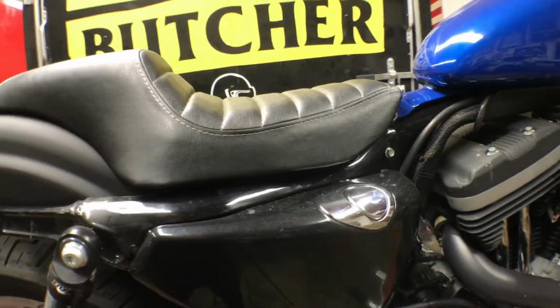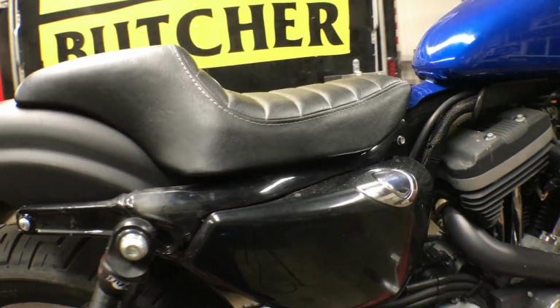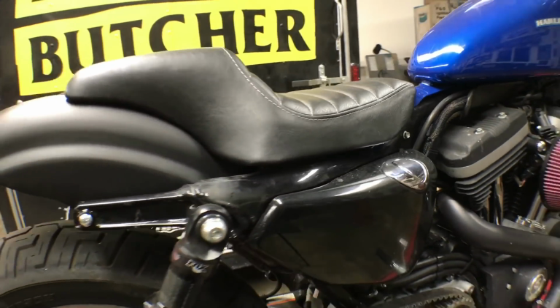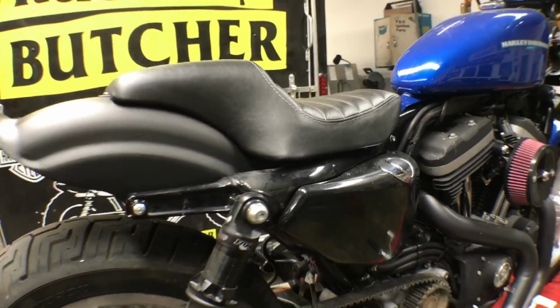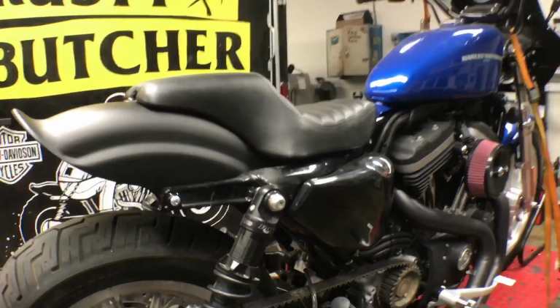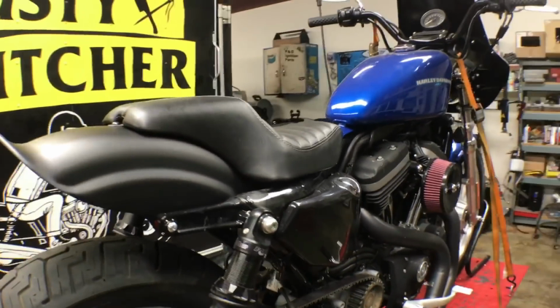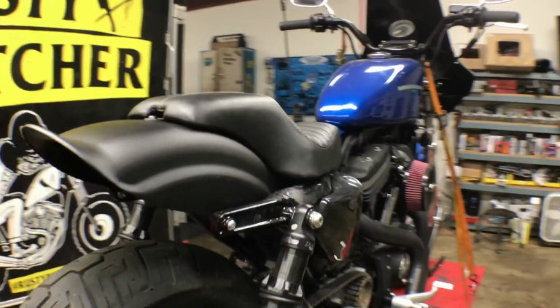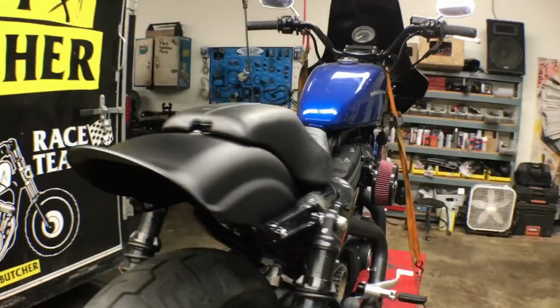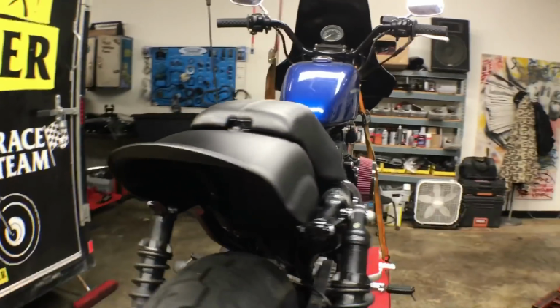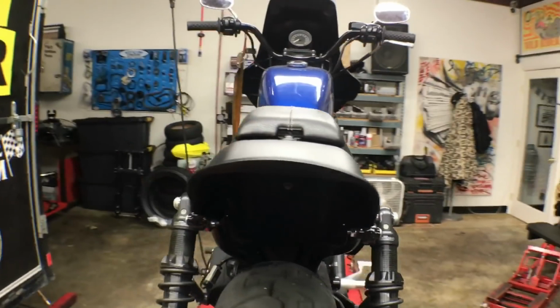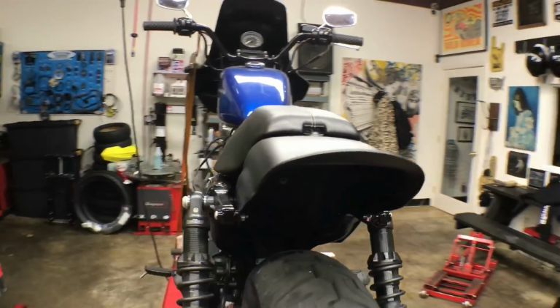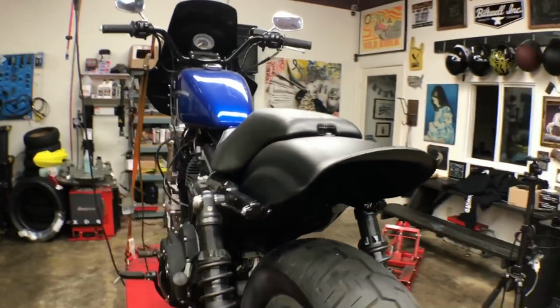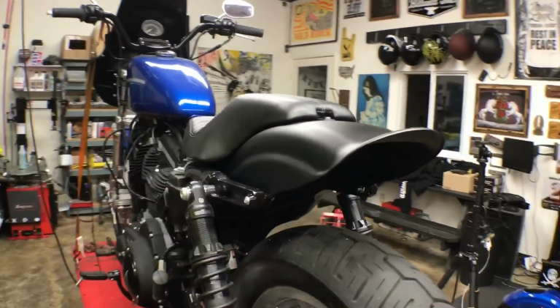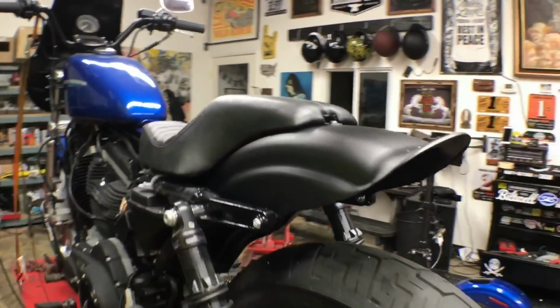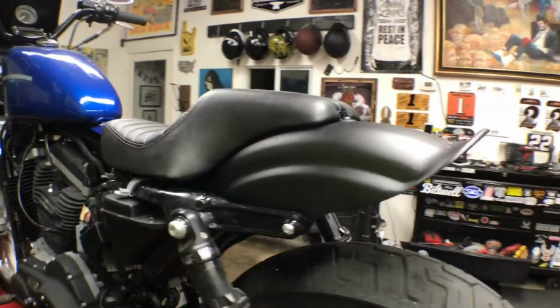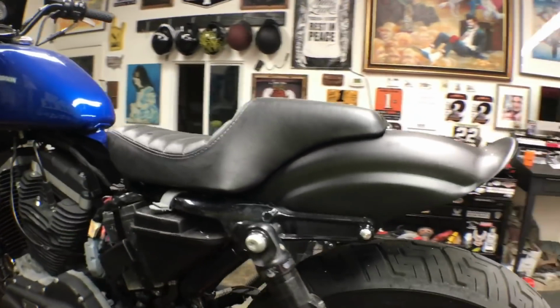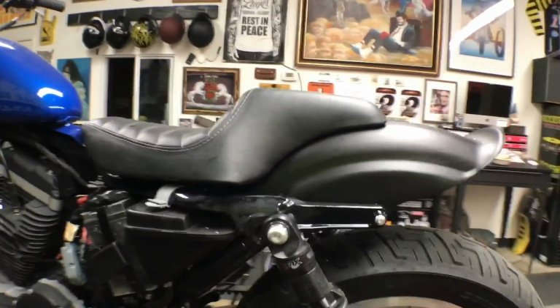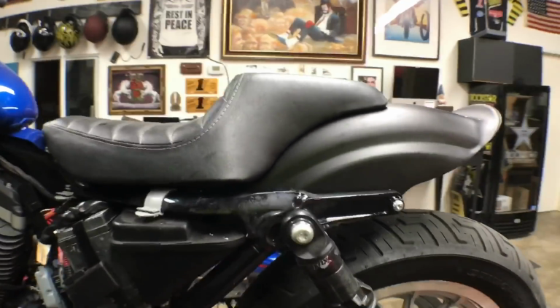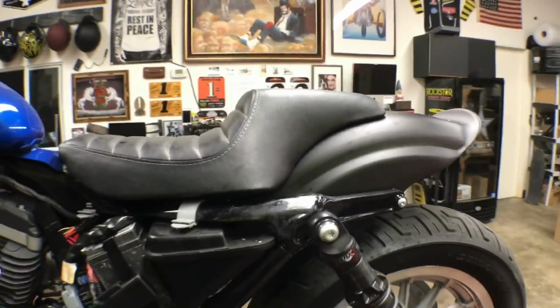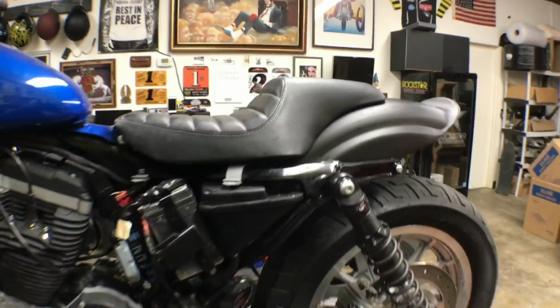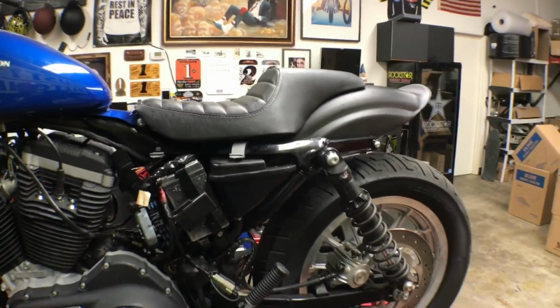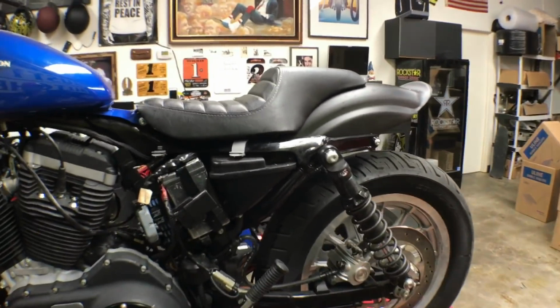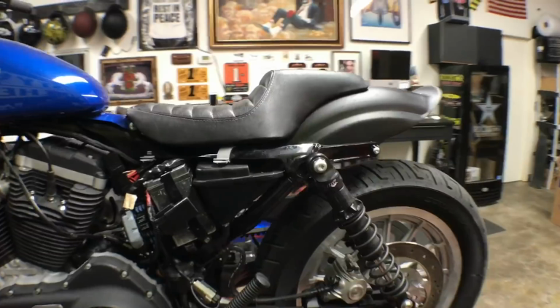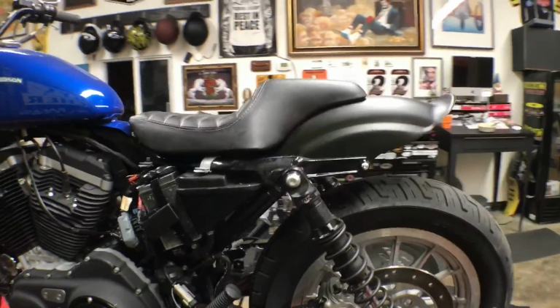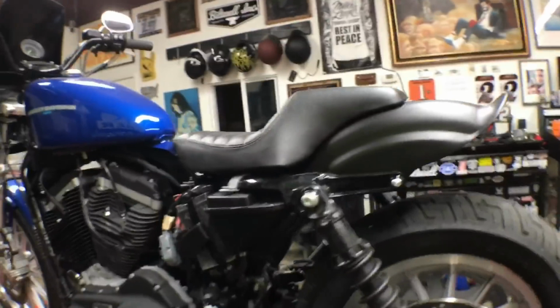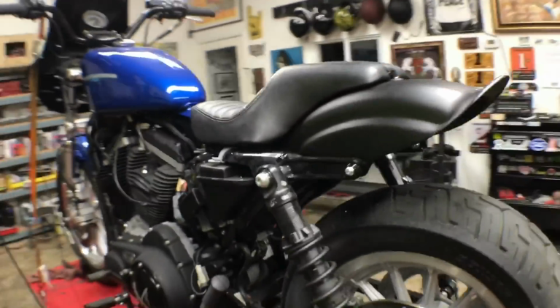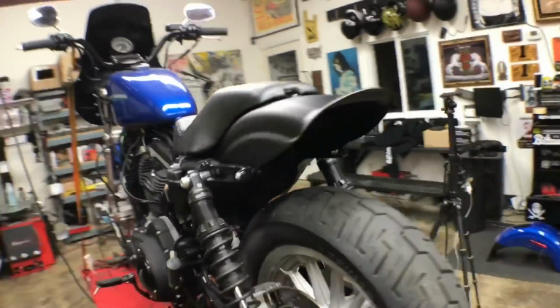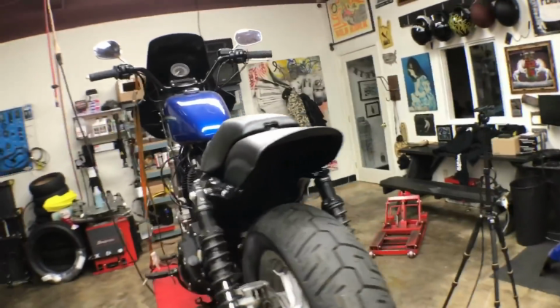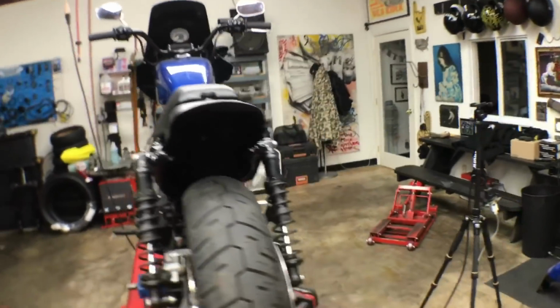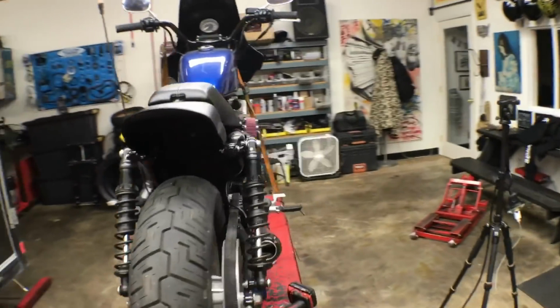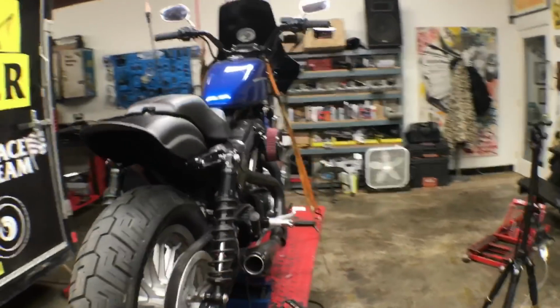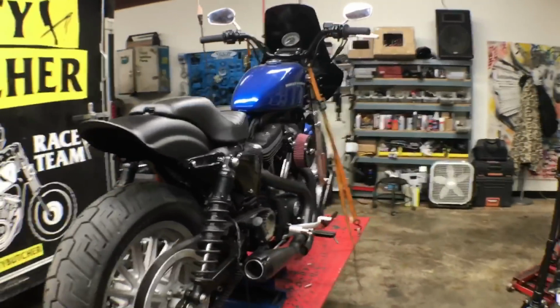Everything's on and bolted up. Now we just need a dirt tire for our little cheap street tracker build — this sportster we picked up for $1,500.